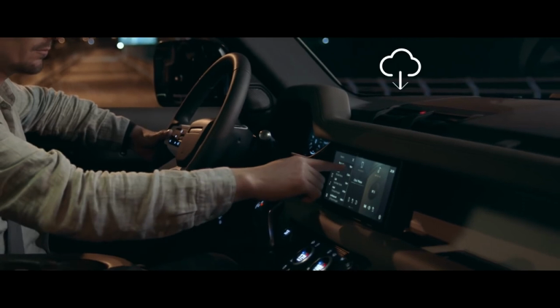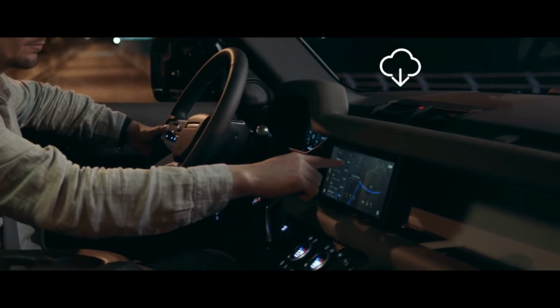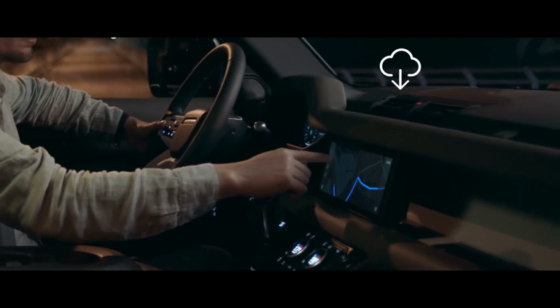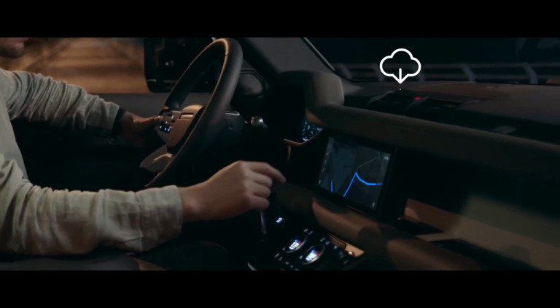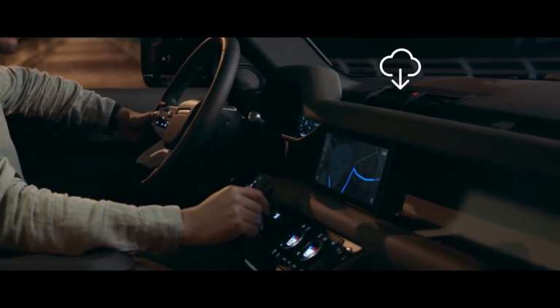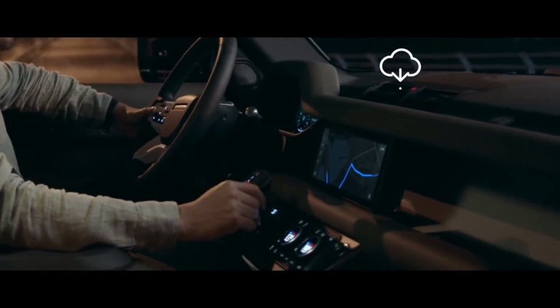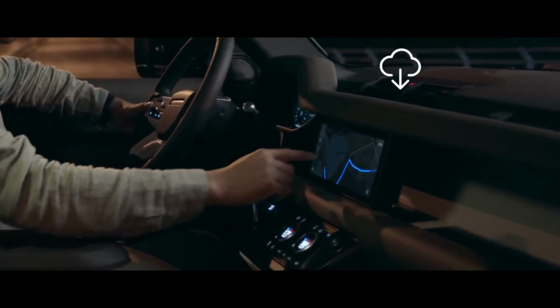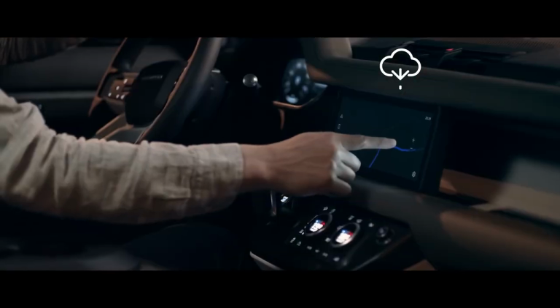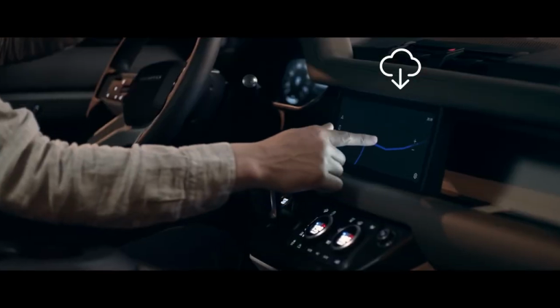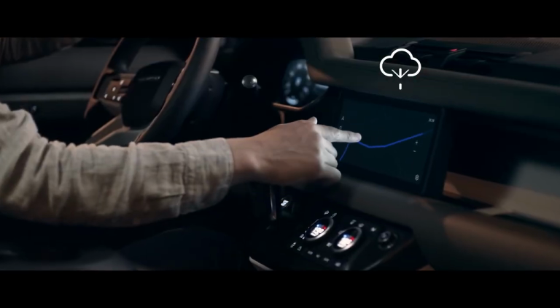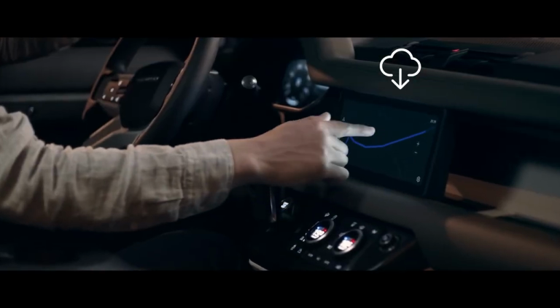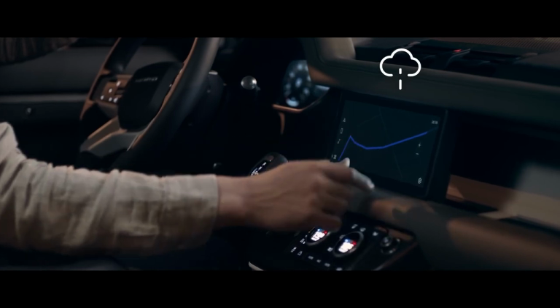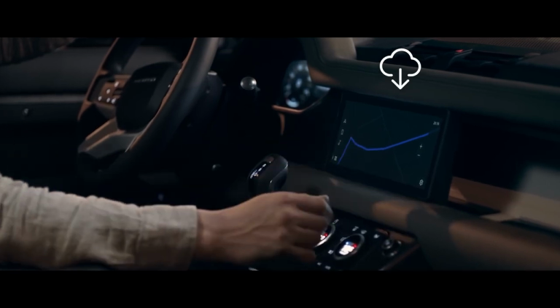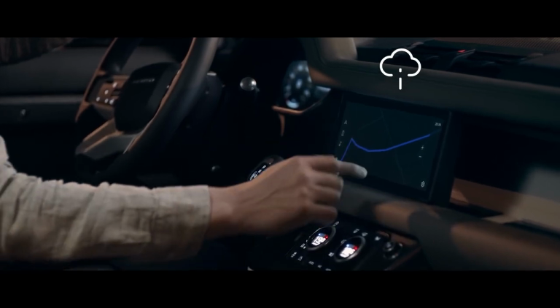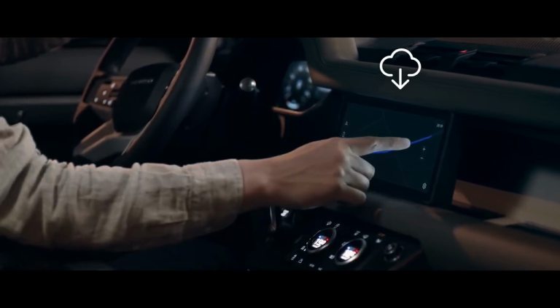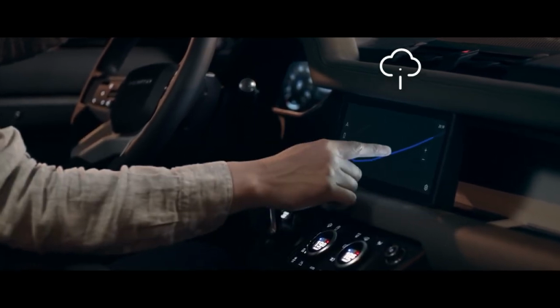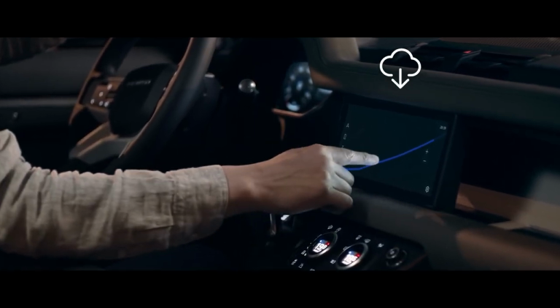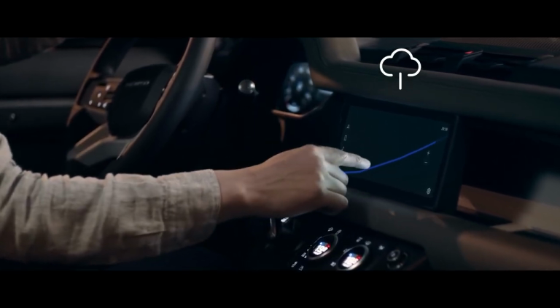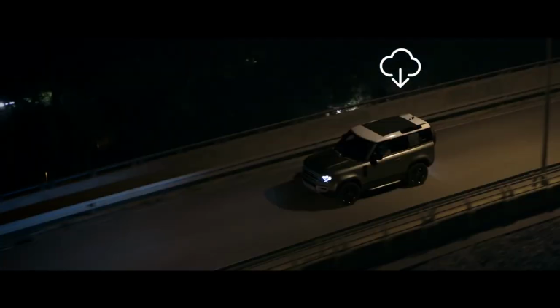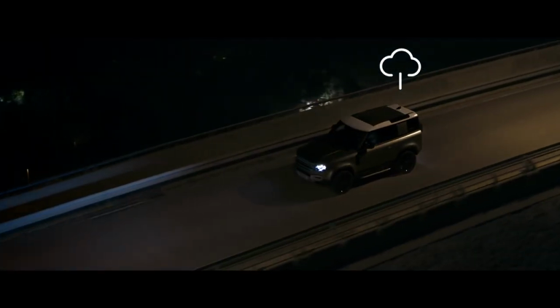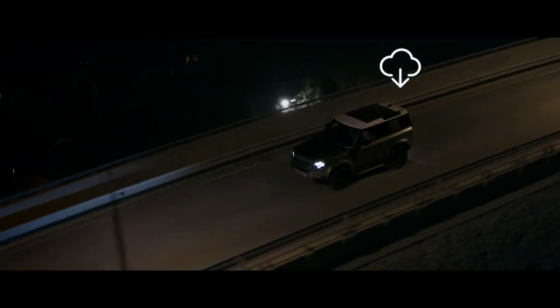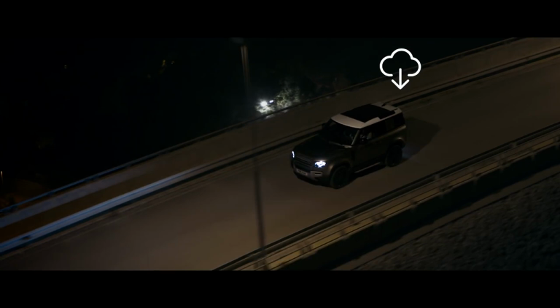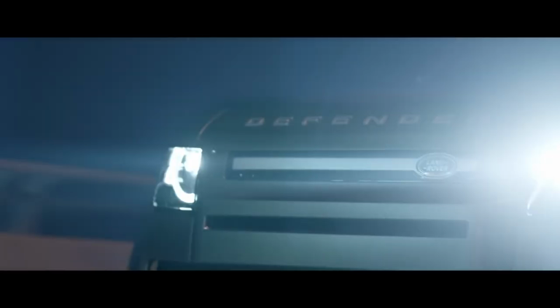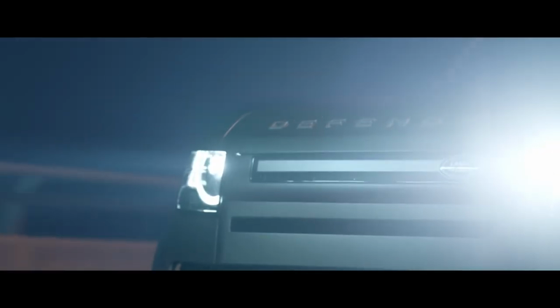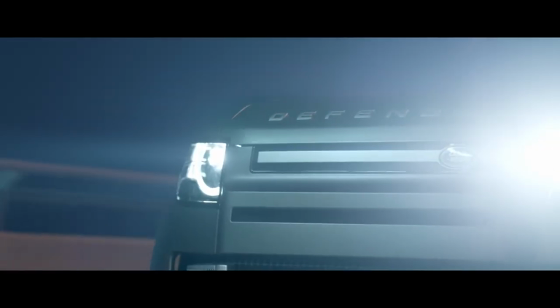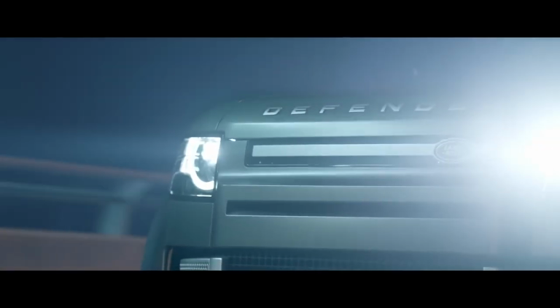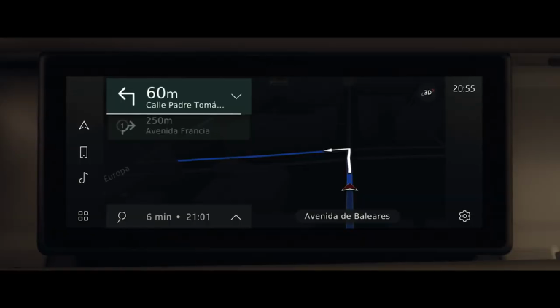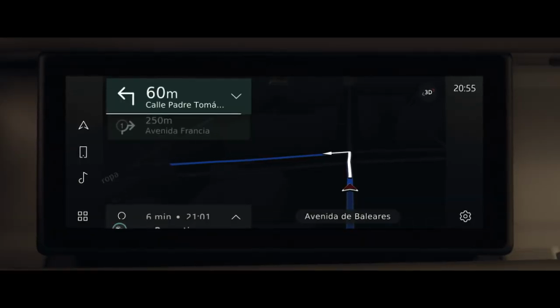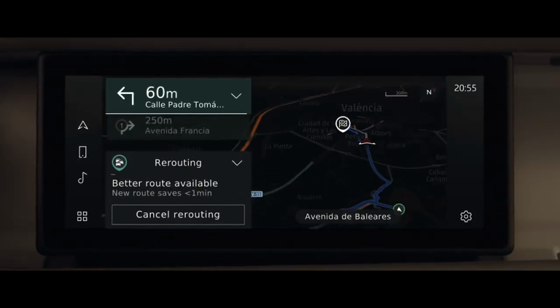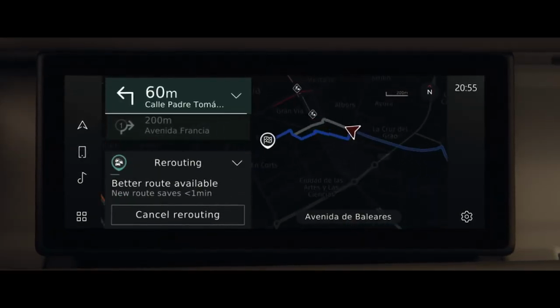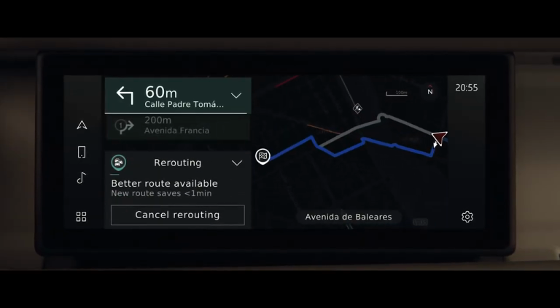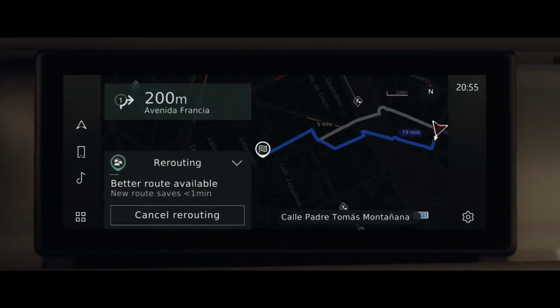Using machine learning, it adapts guidance based on your familiarity with the roads and the real-time traffic conditions. Dynamic route assistance will even propose an alternative route if a faster one becomes available.